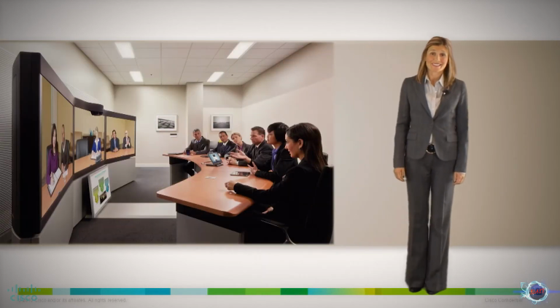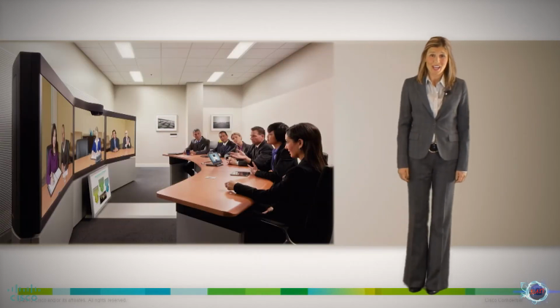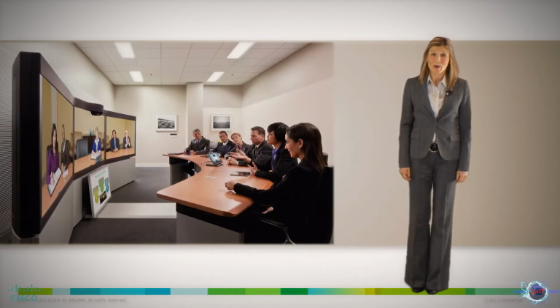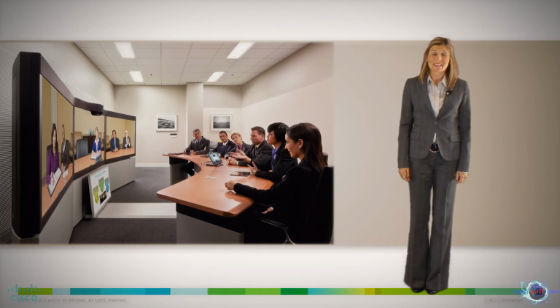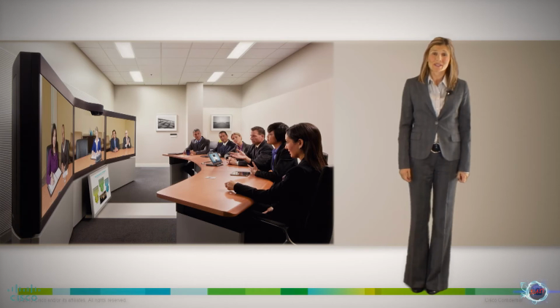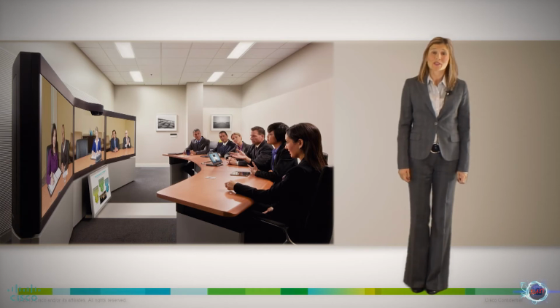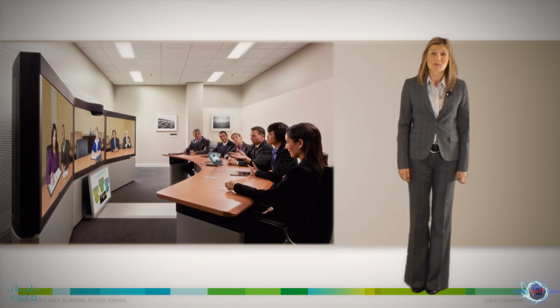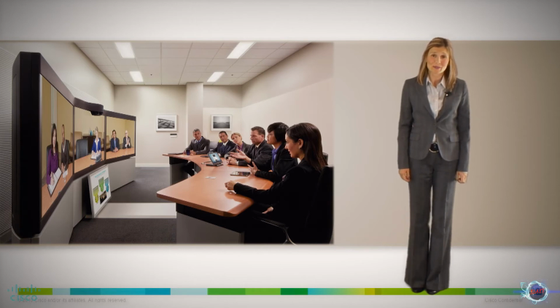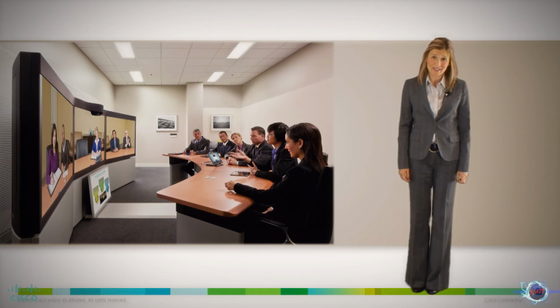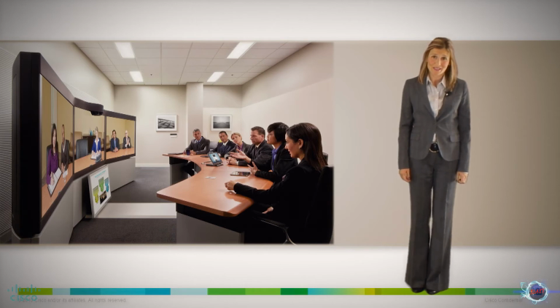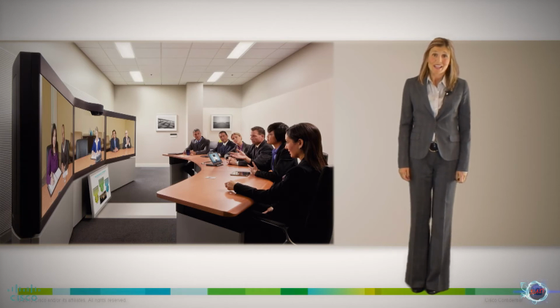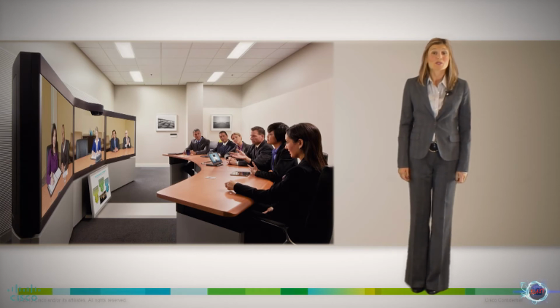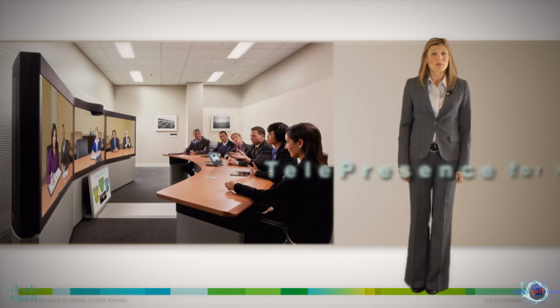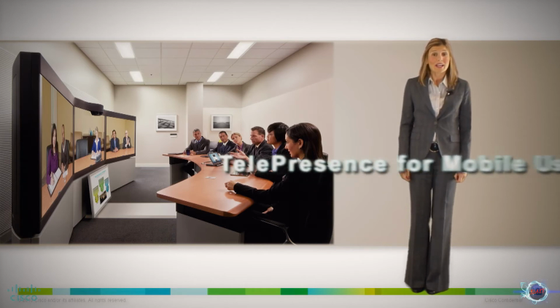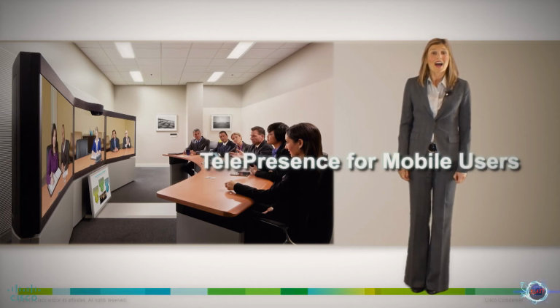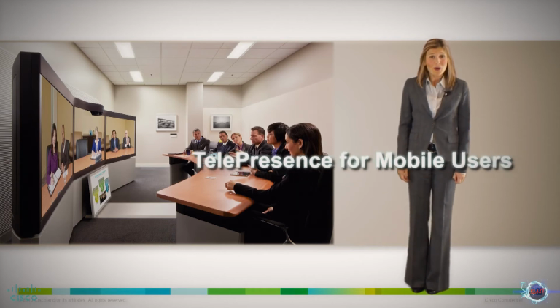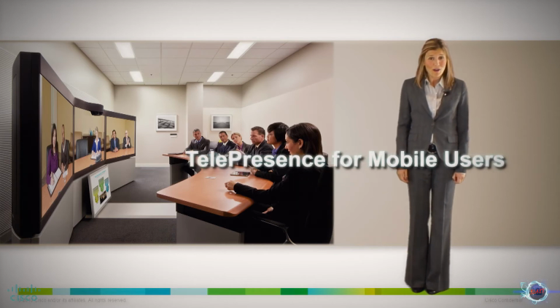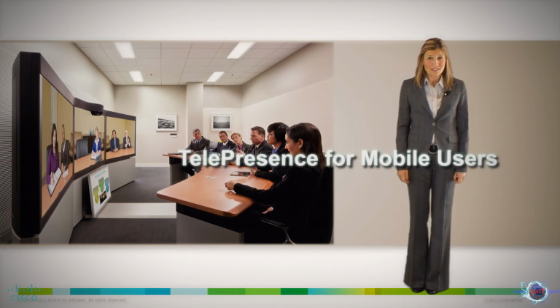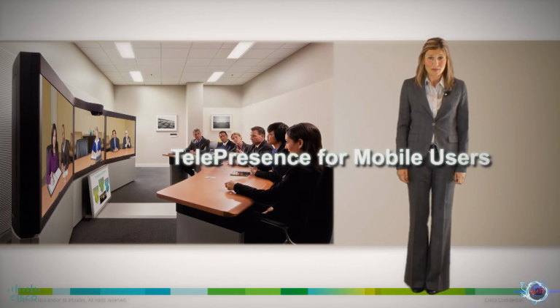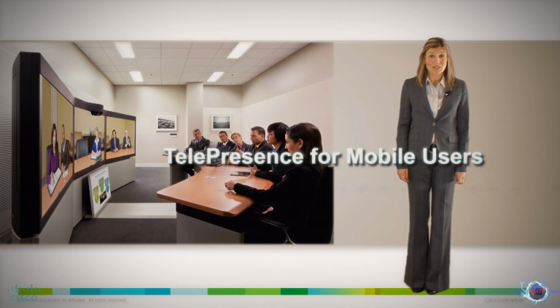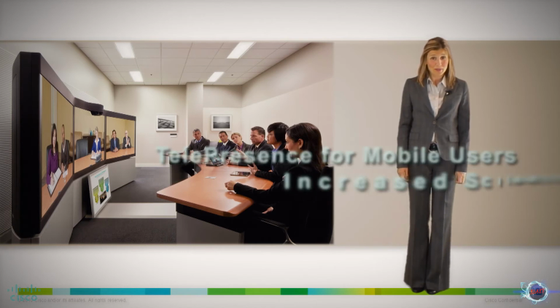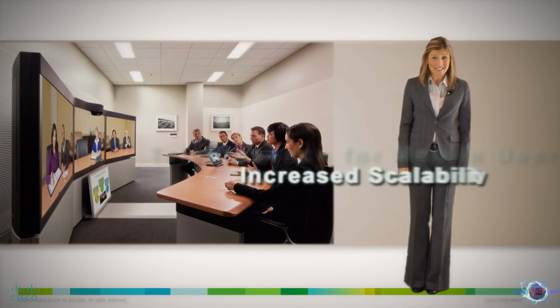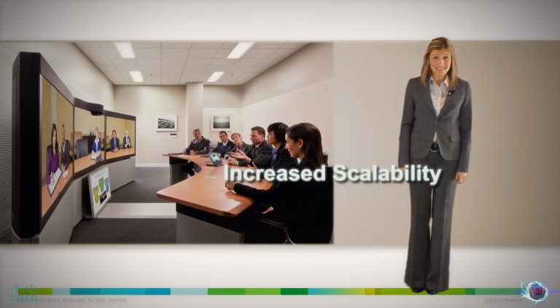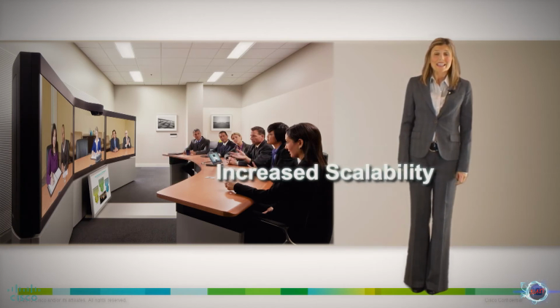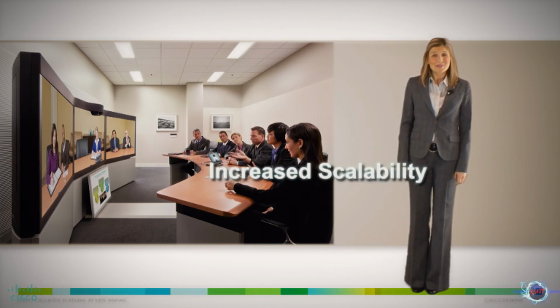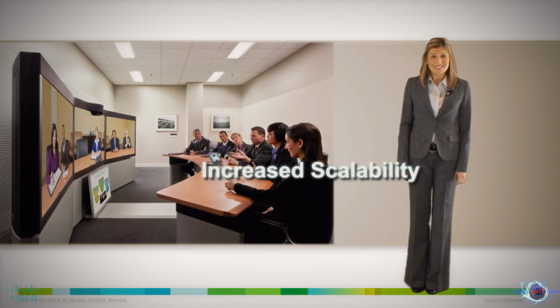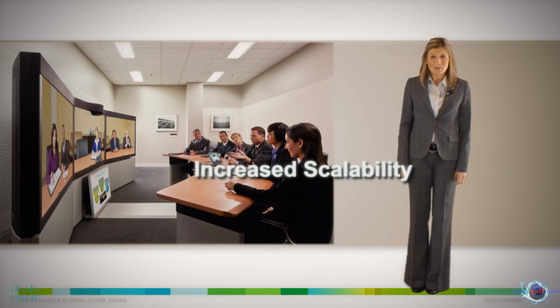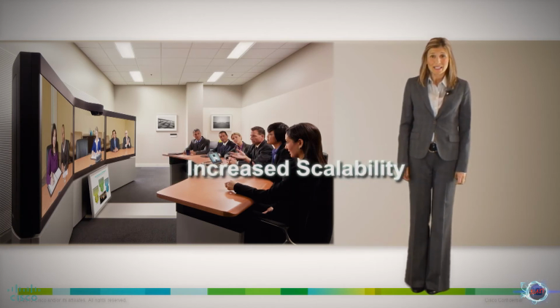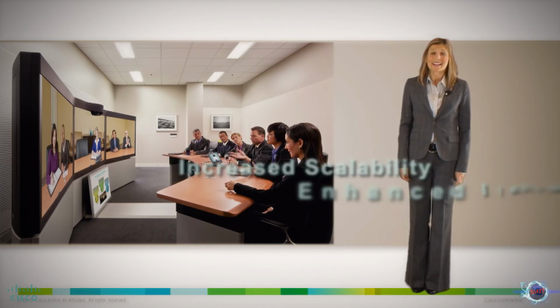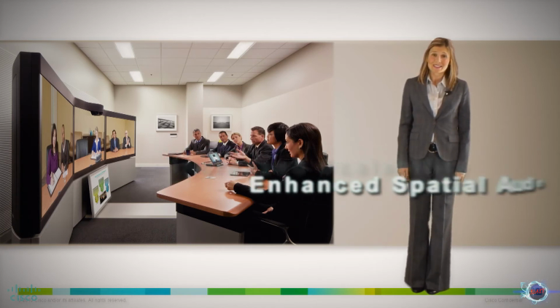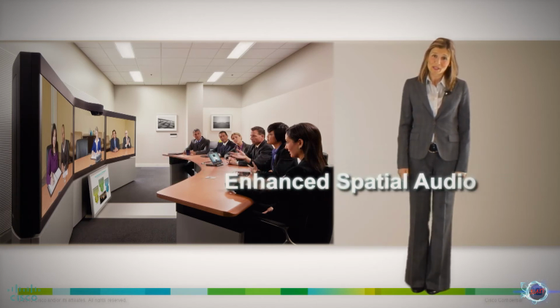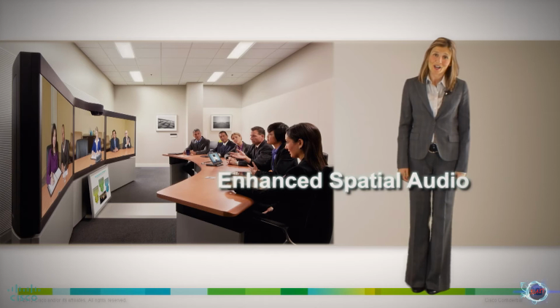The Cisco Telepresence Server preserves the best immersive video experience, and today we are excited to announce three new enhancements: bringing the high-quality conferencing experience to mobile attendees, increasing scalability, and enhancing spatial audio.